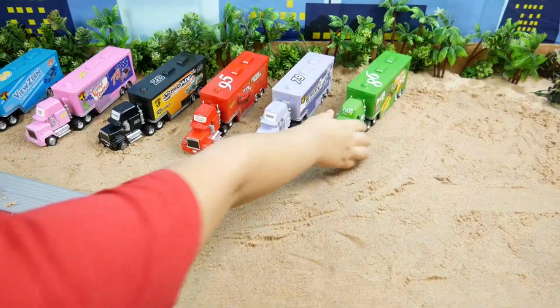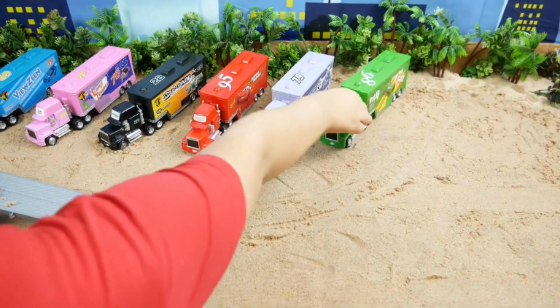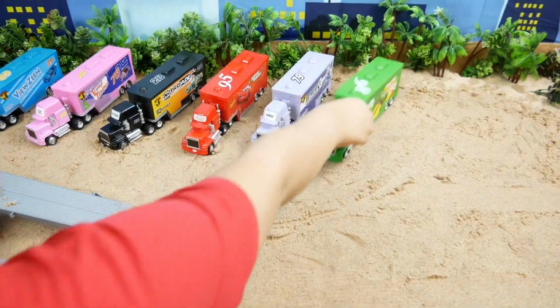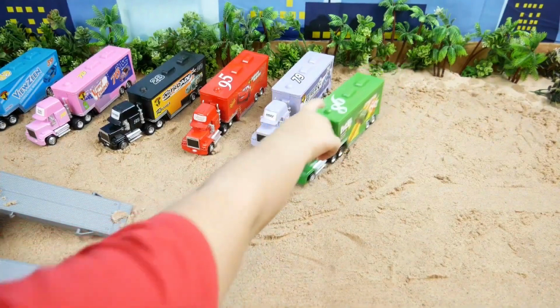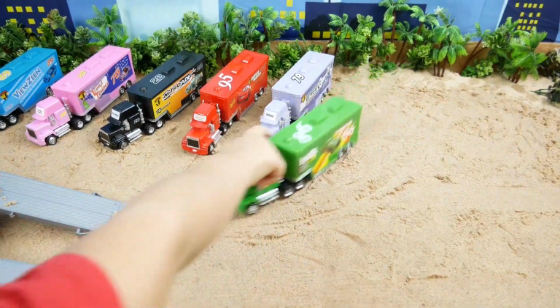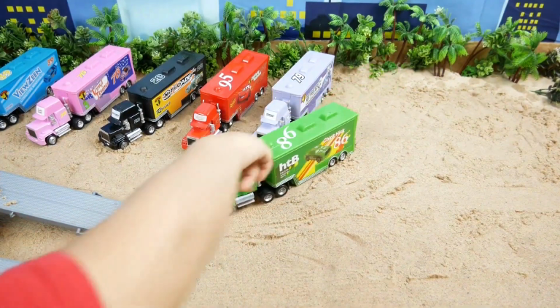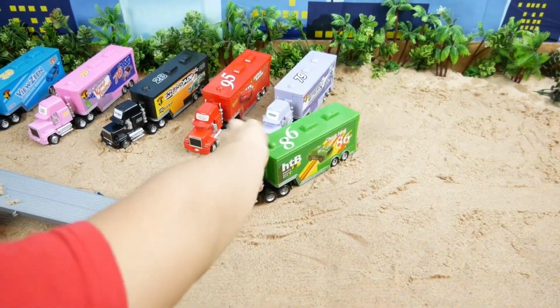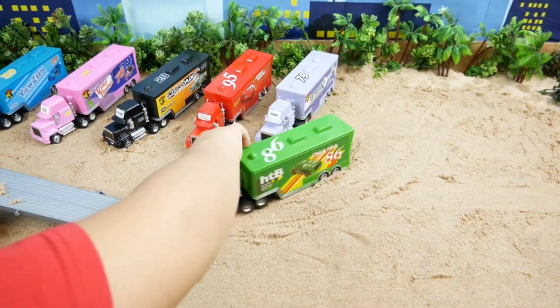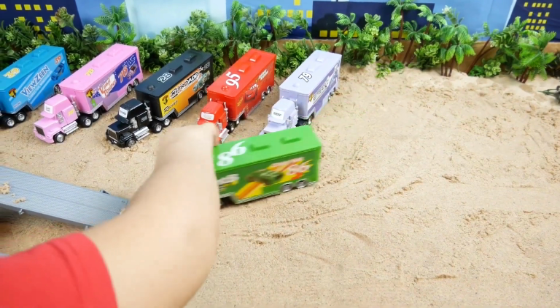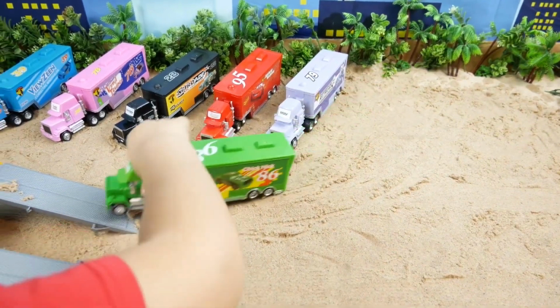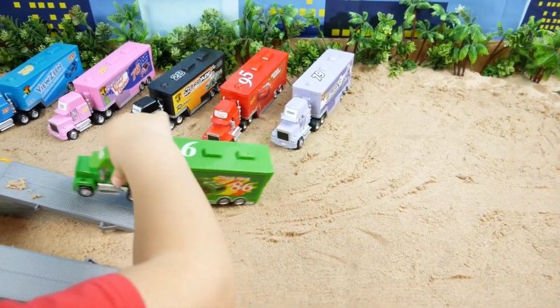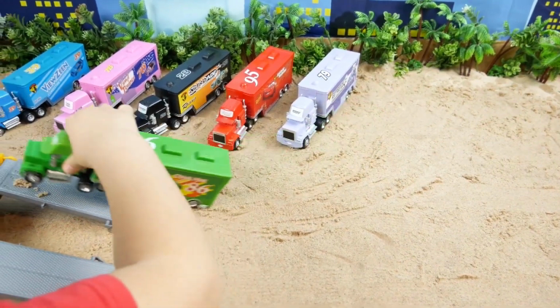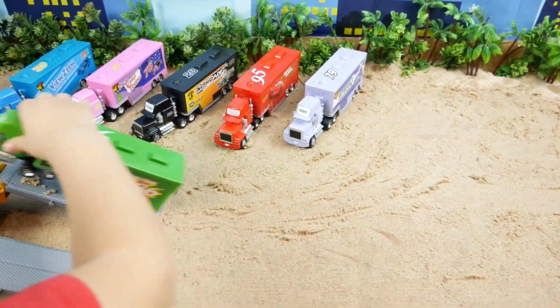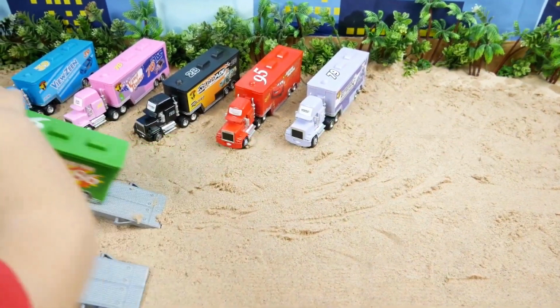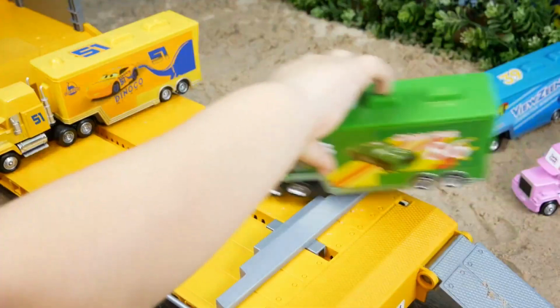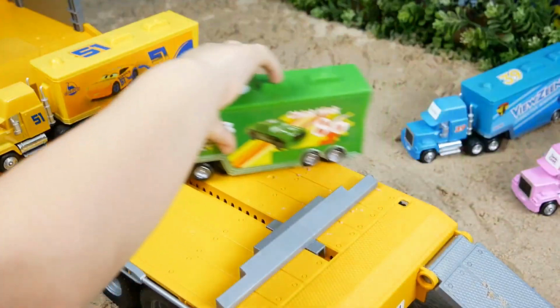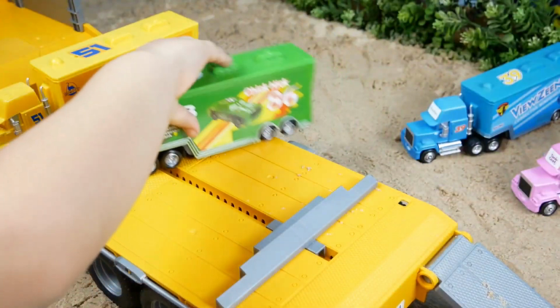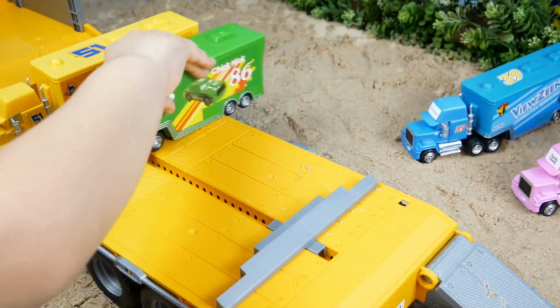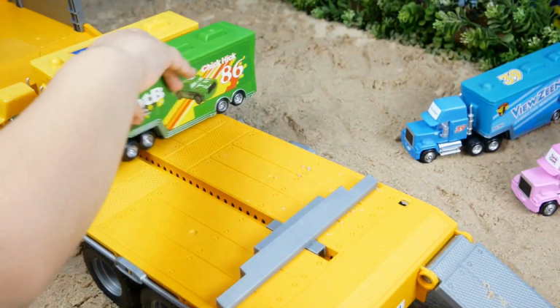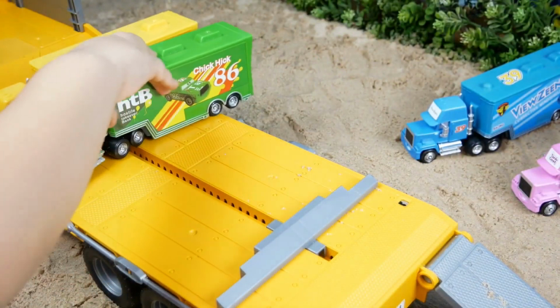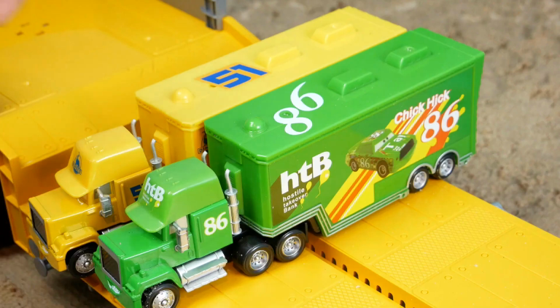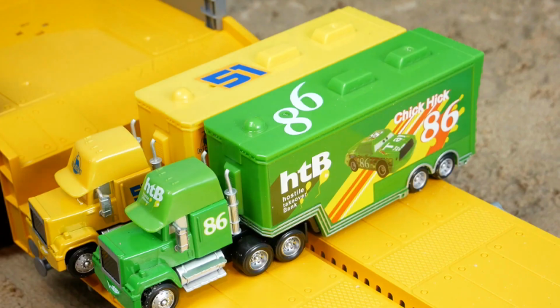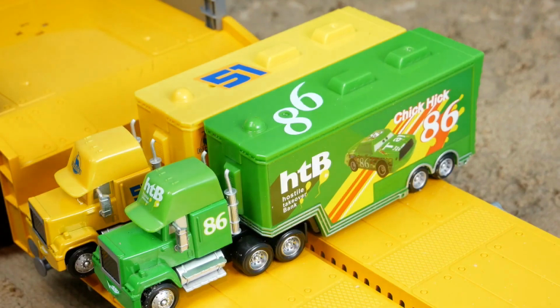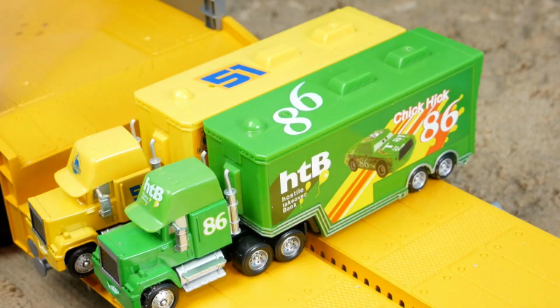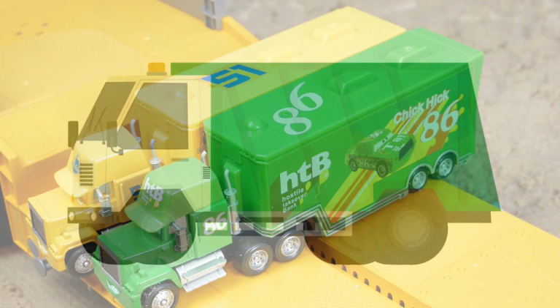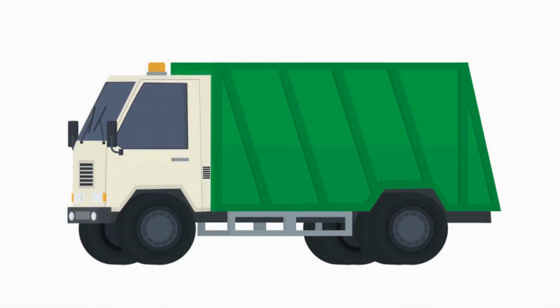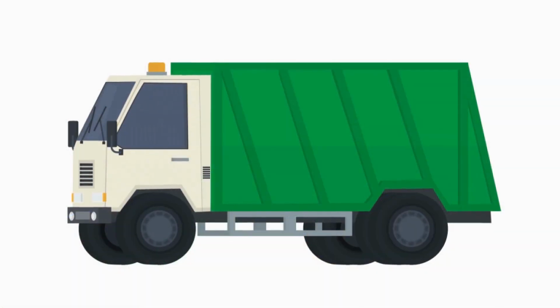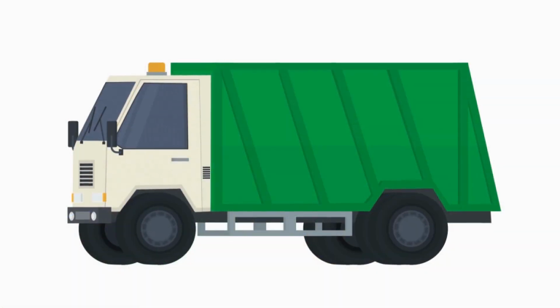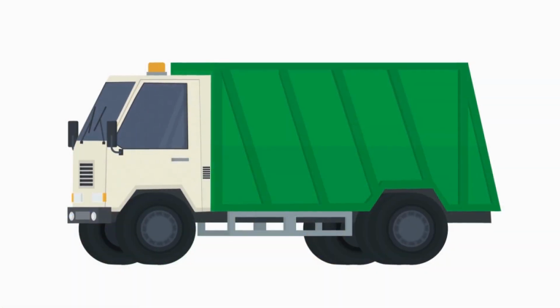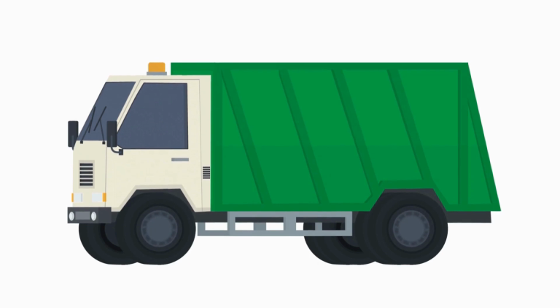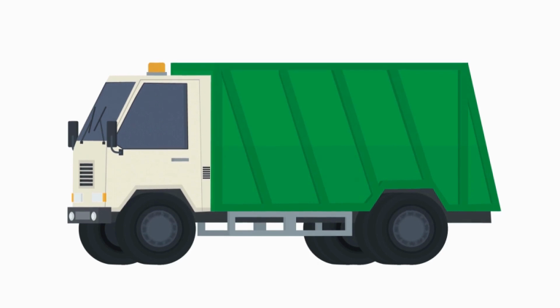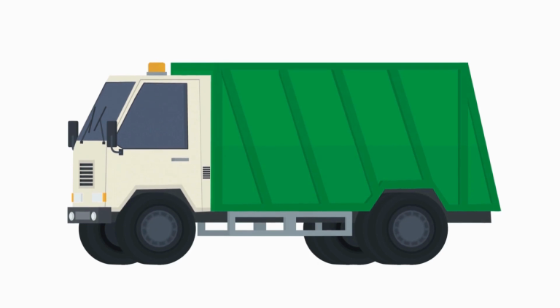We will drive next the green truck onto the big yellow car. I love green color. This garbage truck is green too.